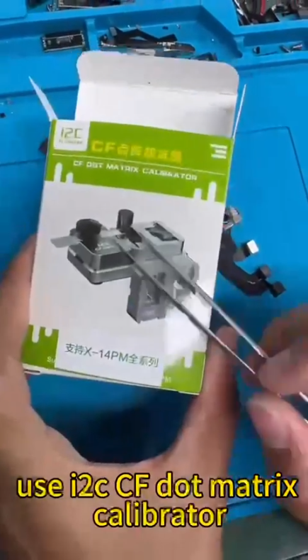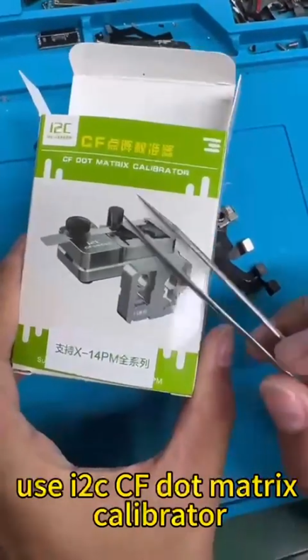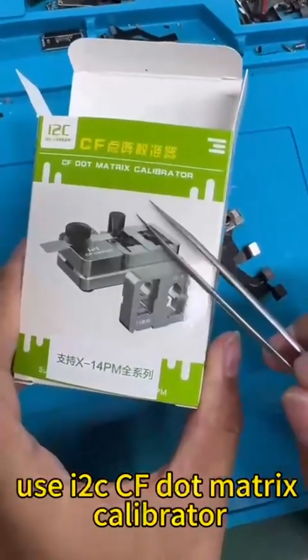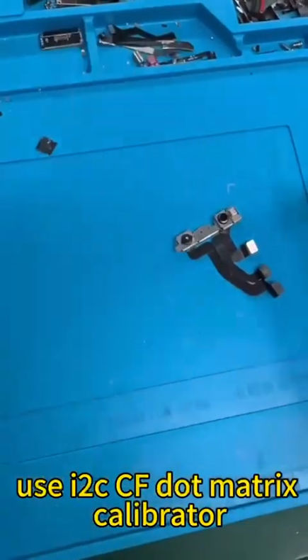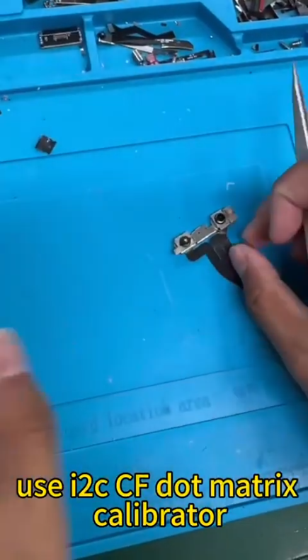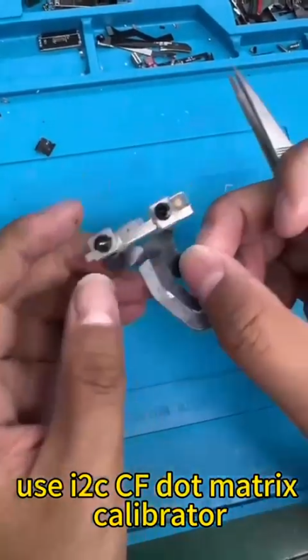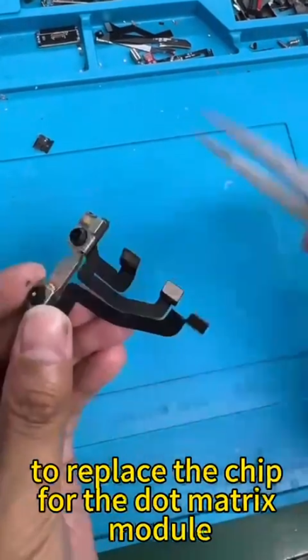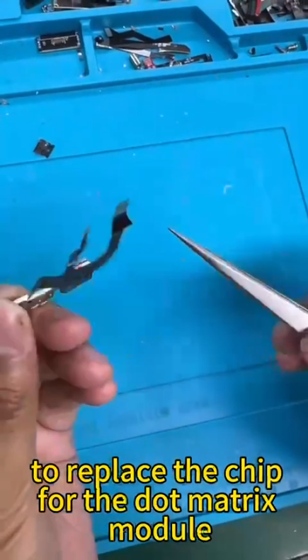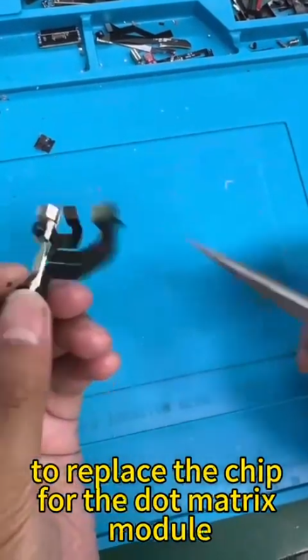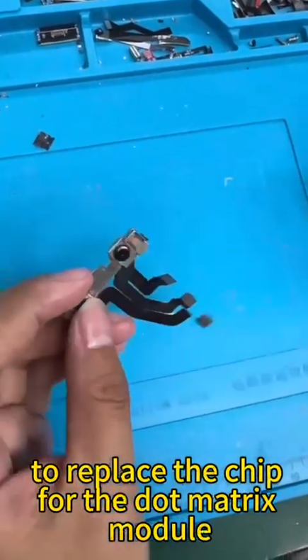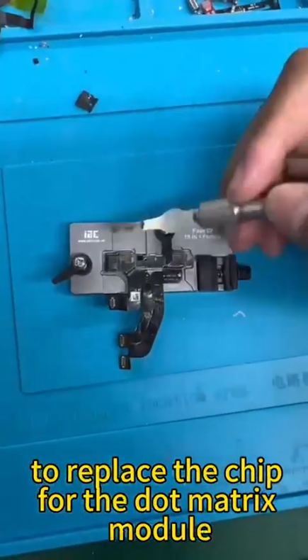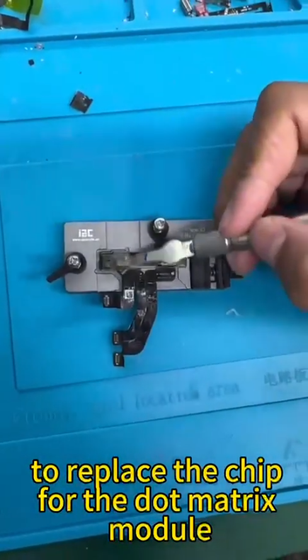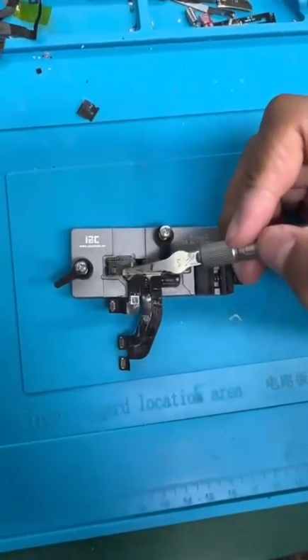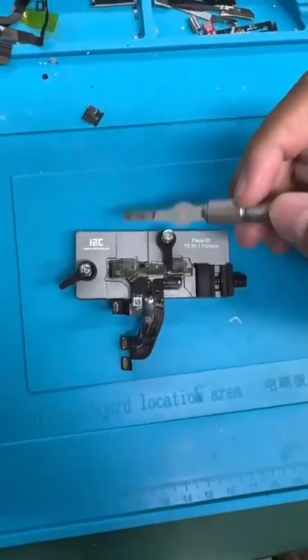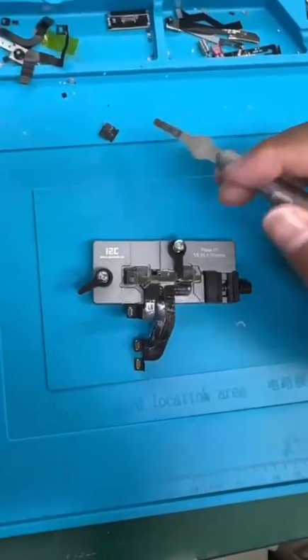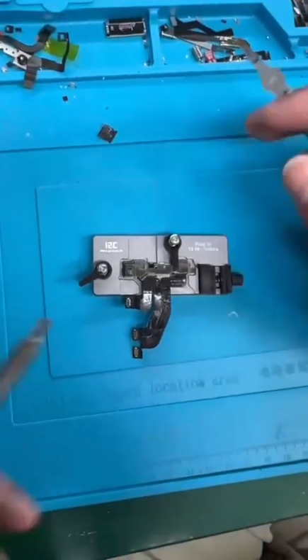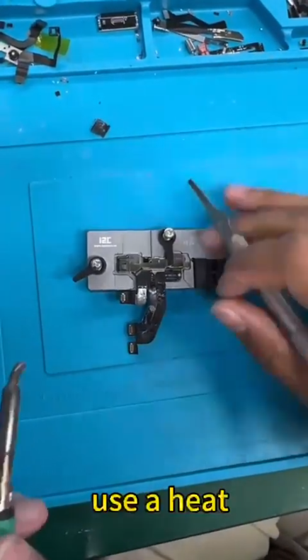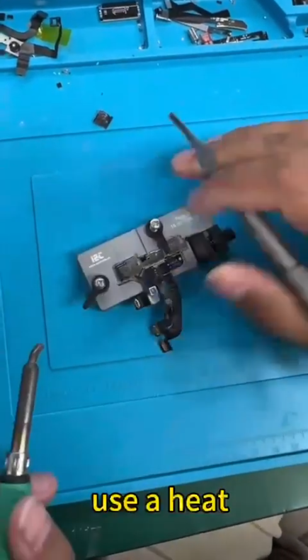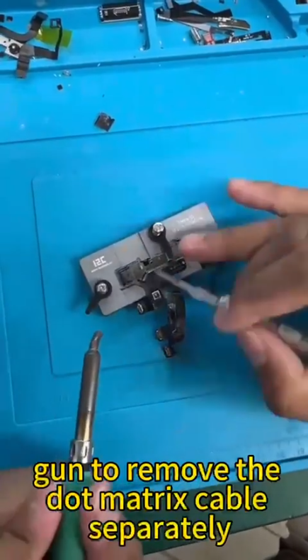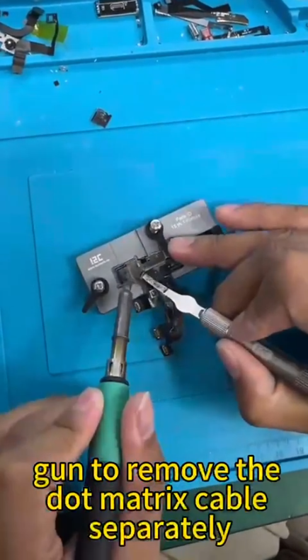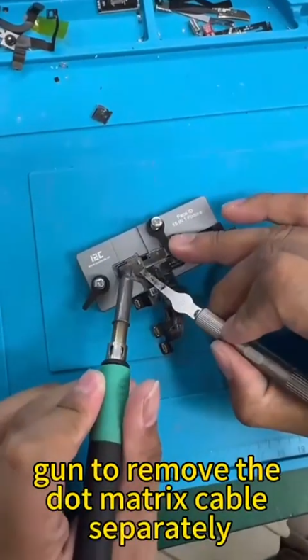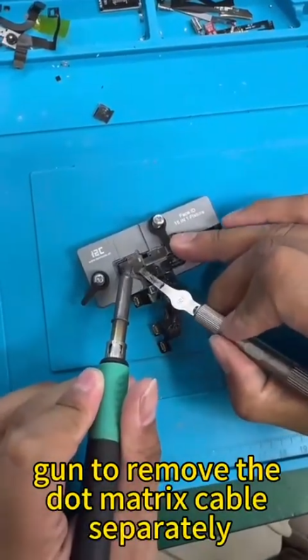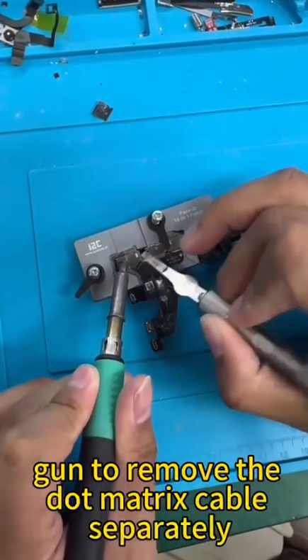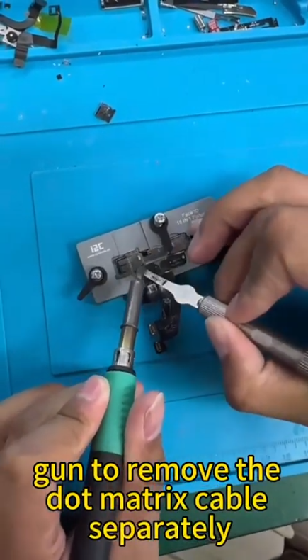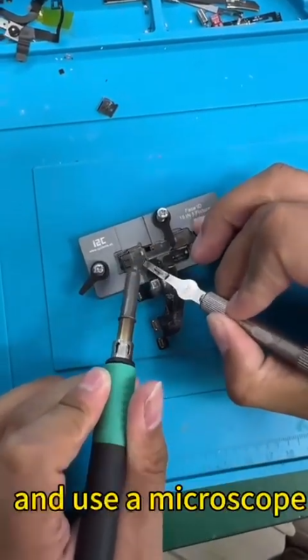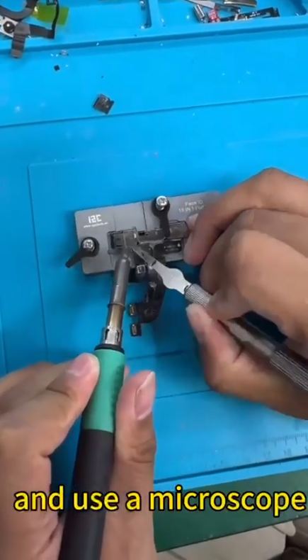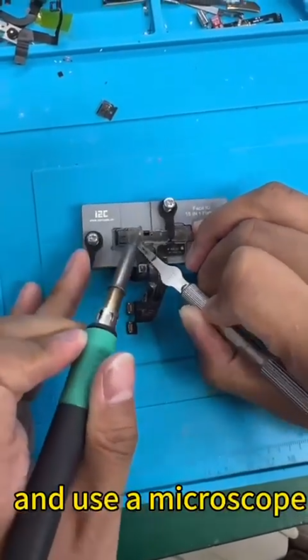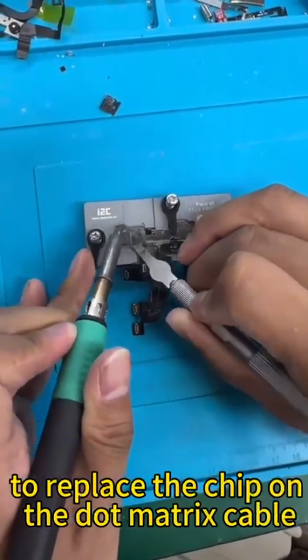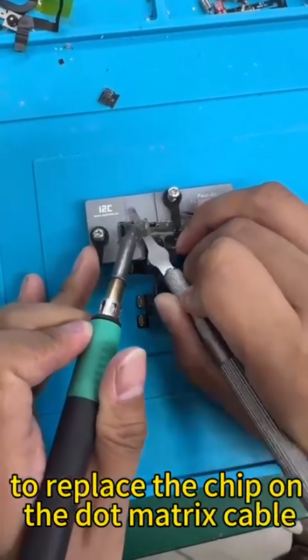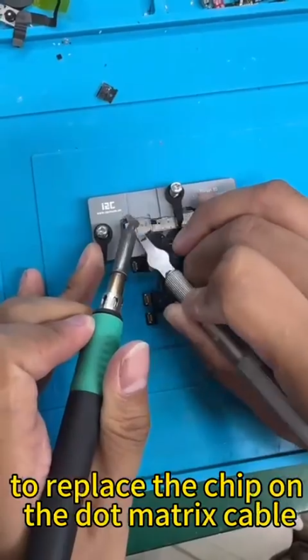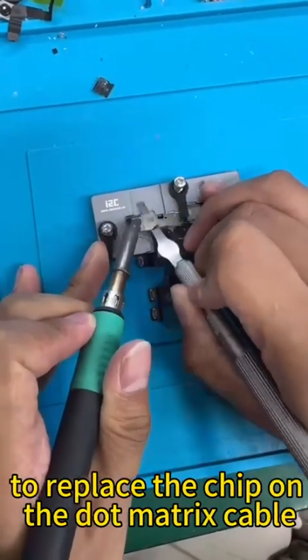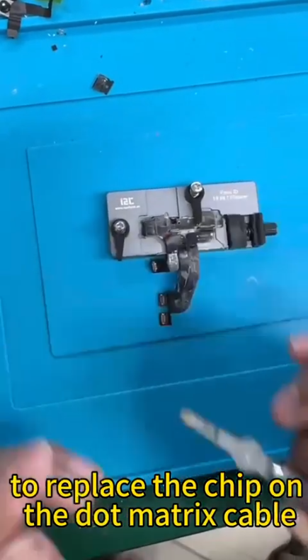Use the I2CCF Matrix Calibrator to replace the chip for the dot matrix module. Use a heat gun to remove the dot matrix cable separately, and use a microscope to replace the chip on the dot matrix cable.